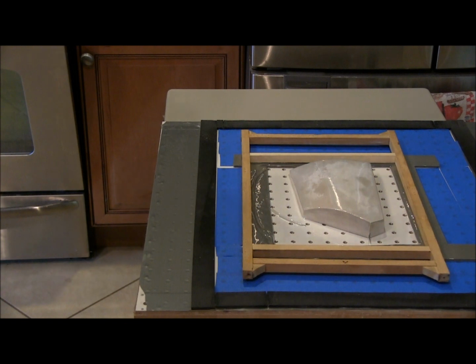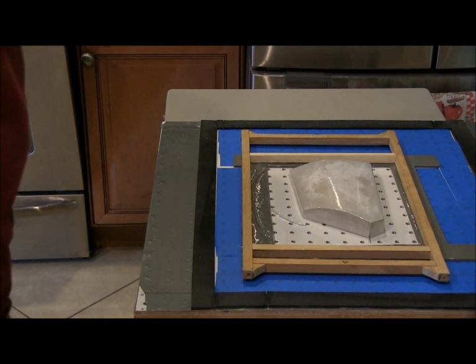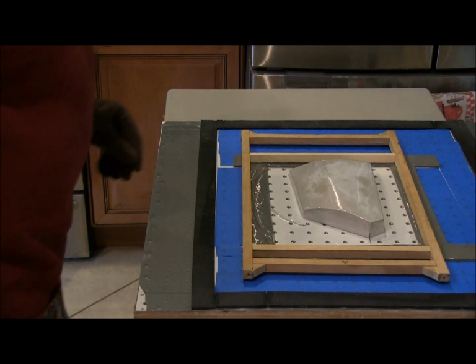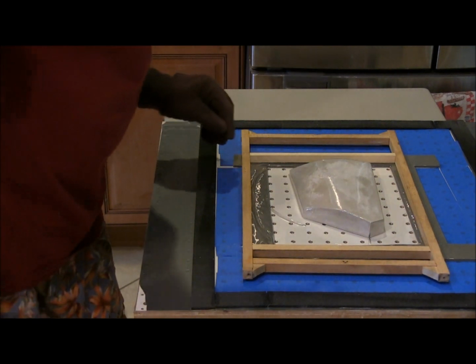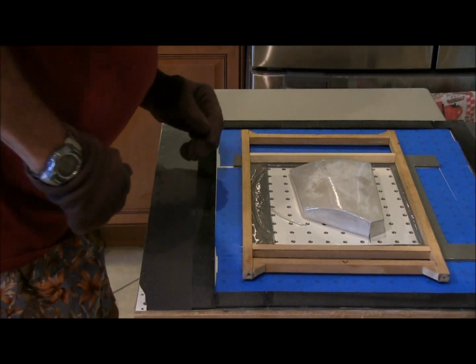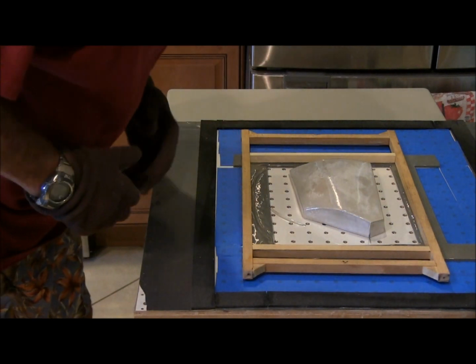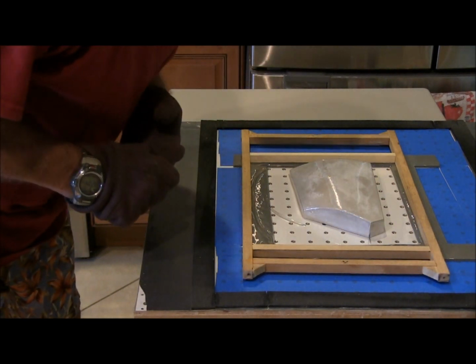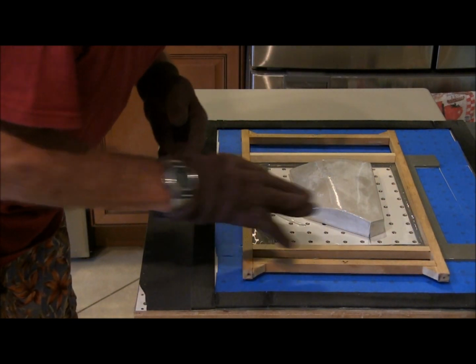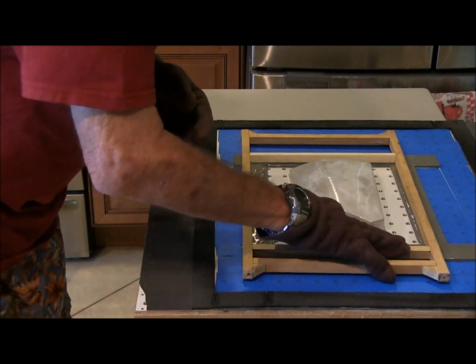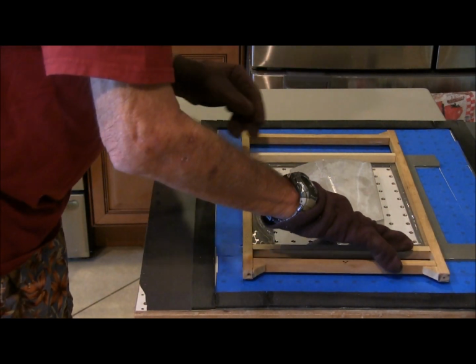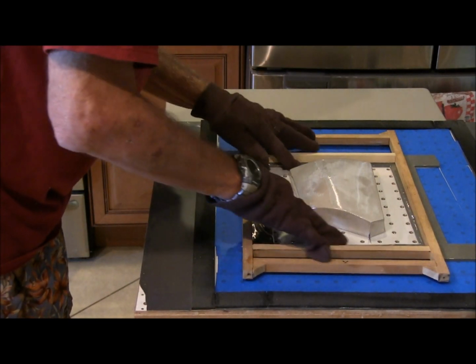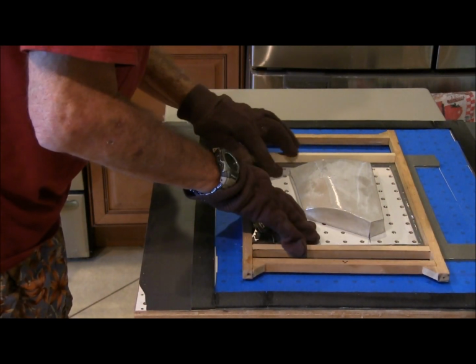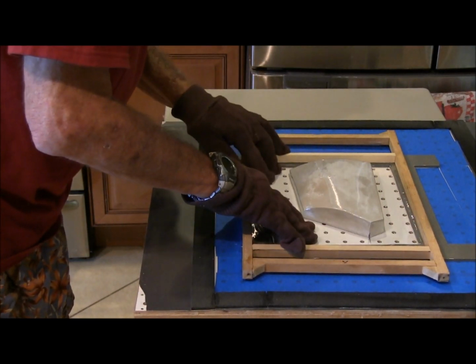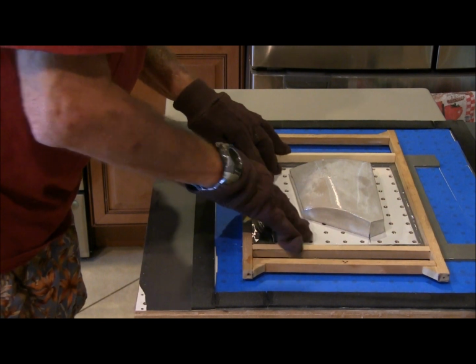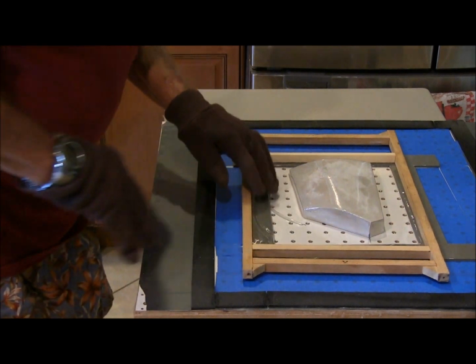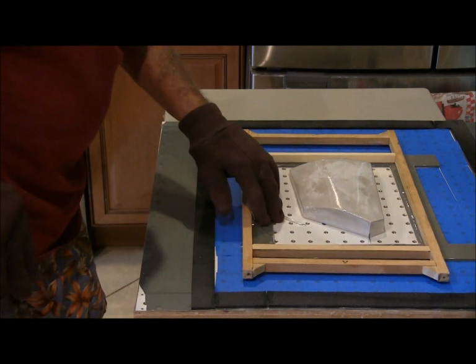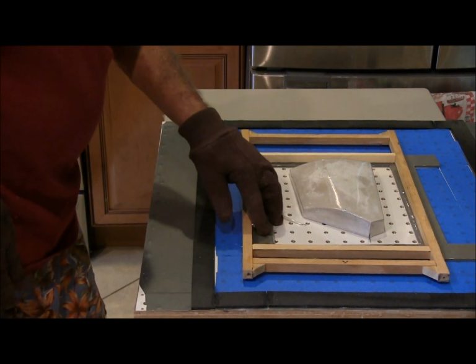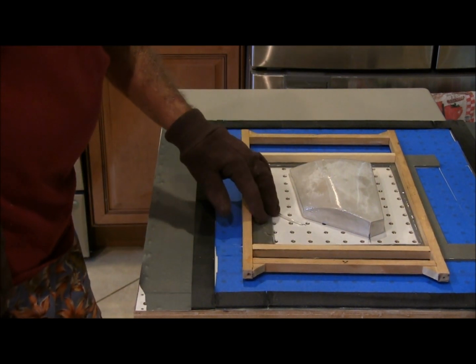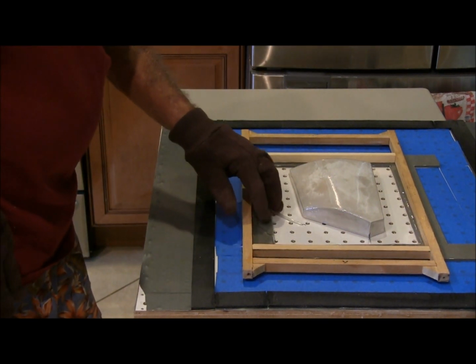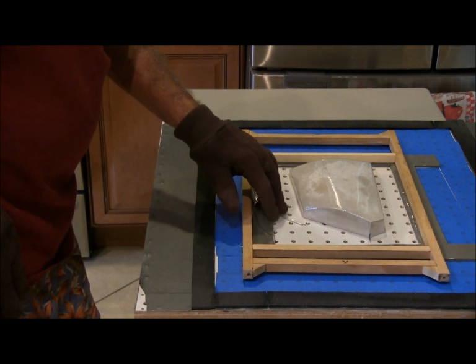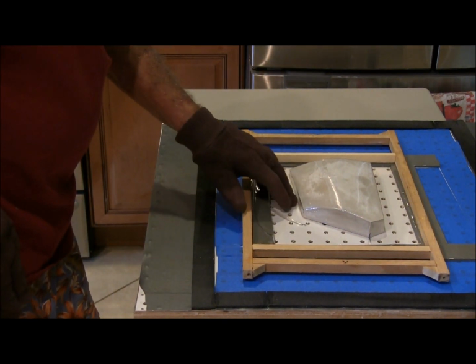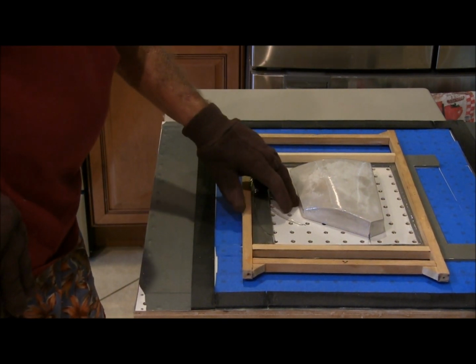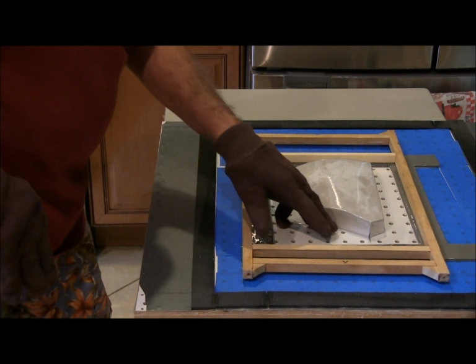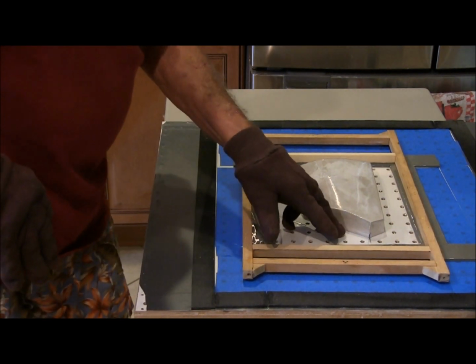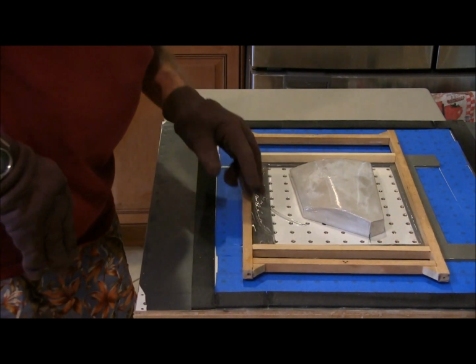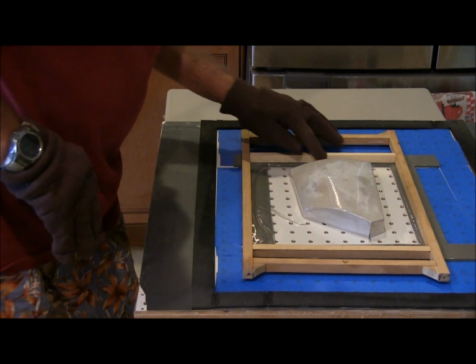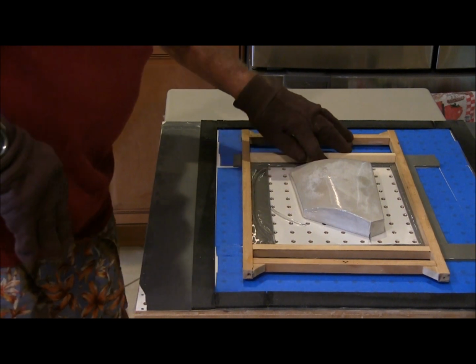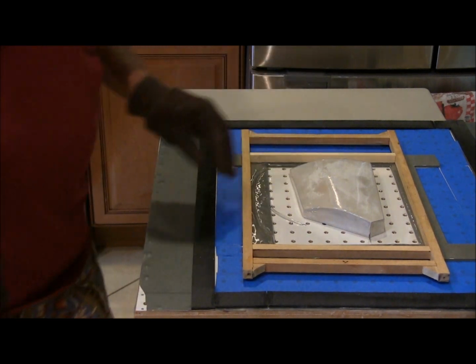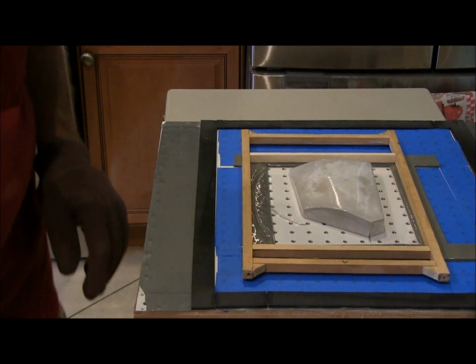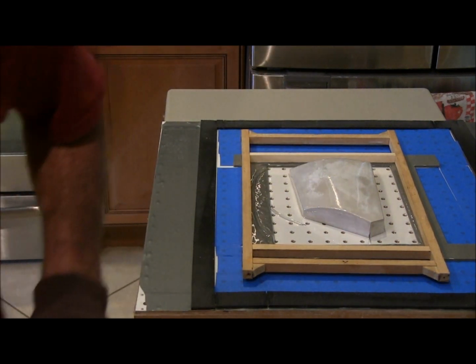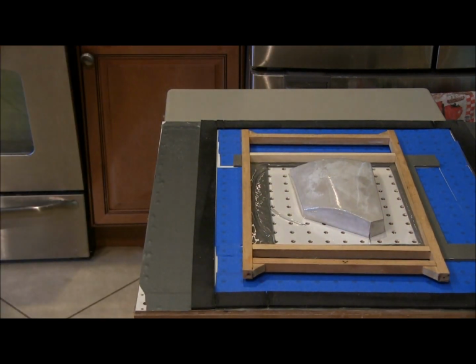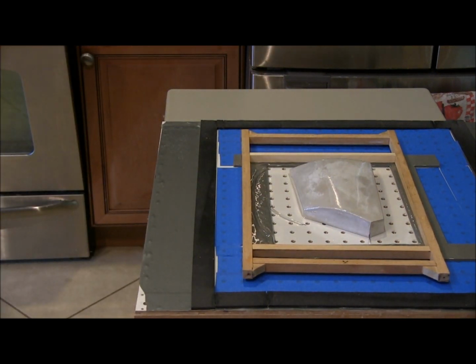Very good, perfect pull. Let that harden up and we'll be ready for the next one.